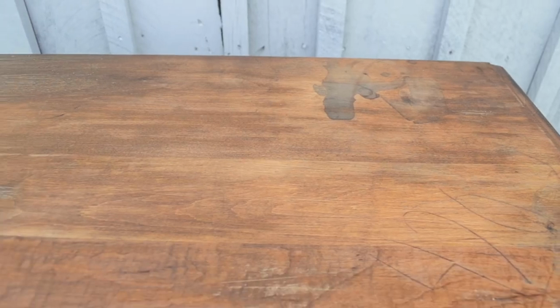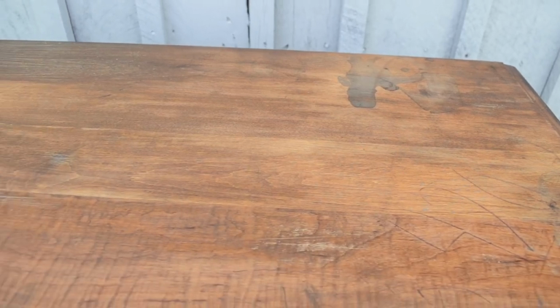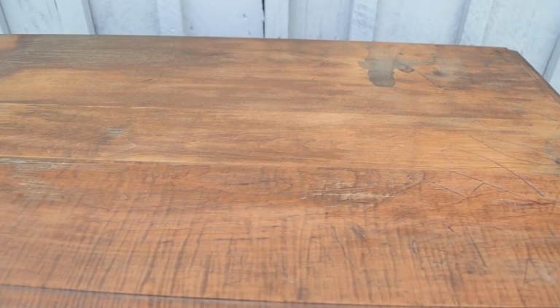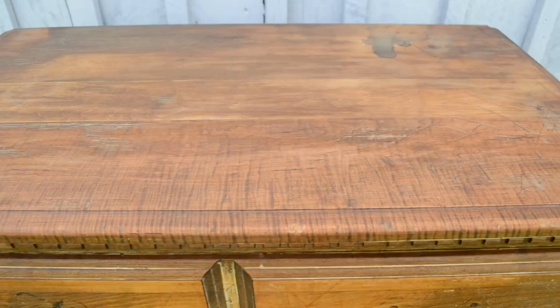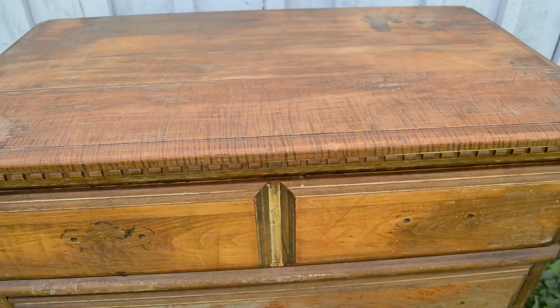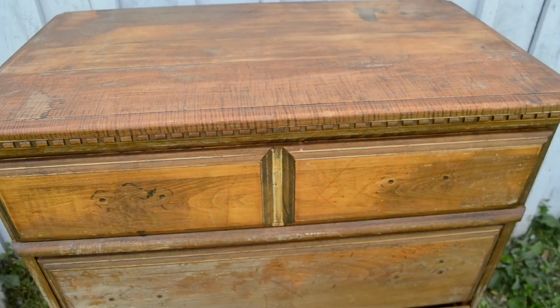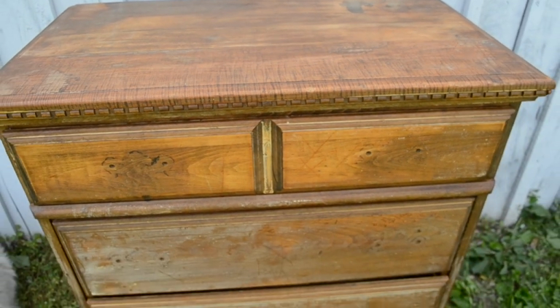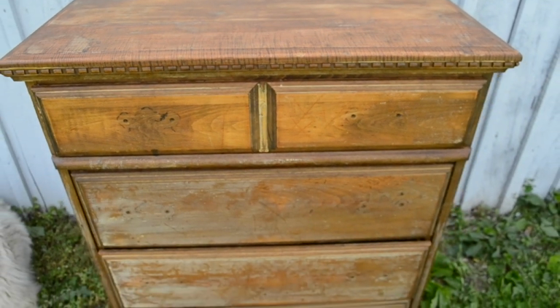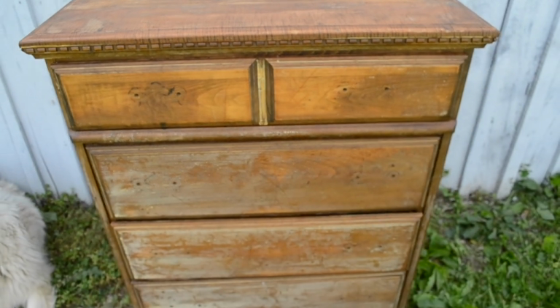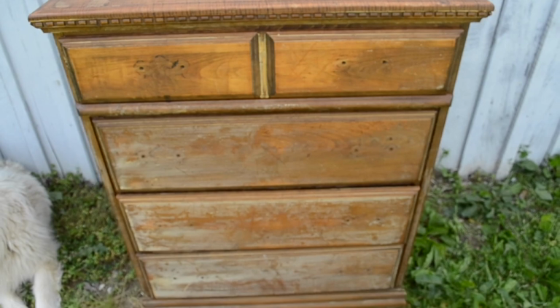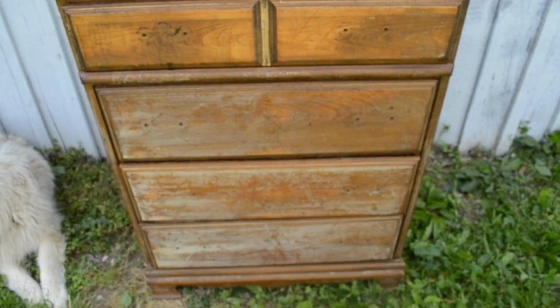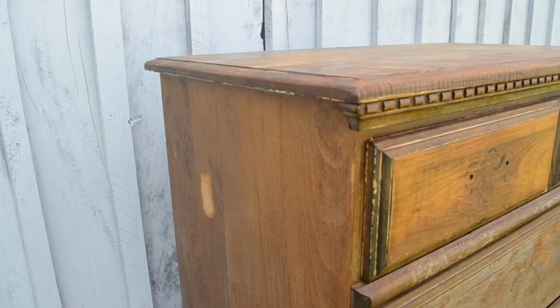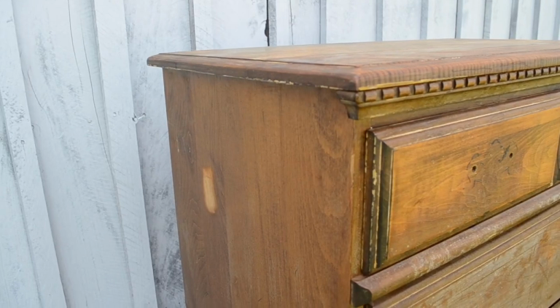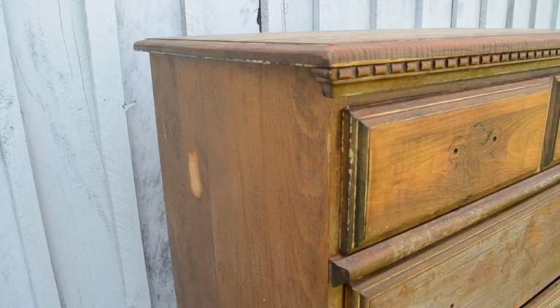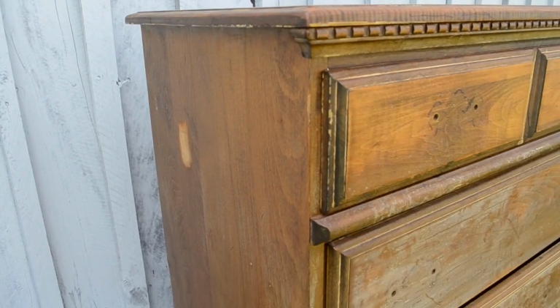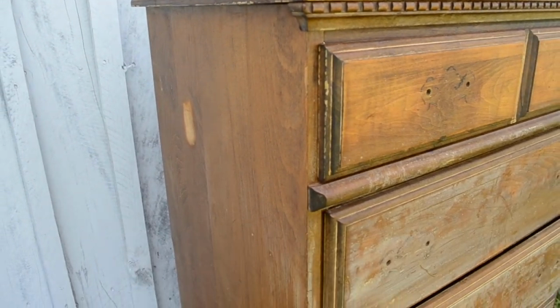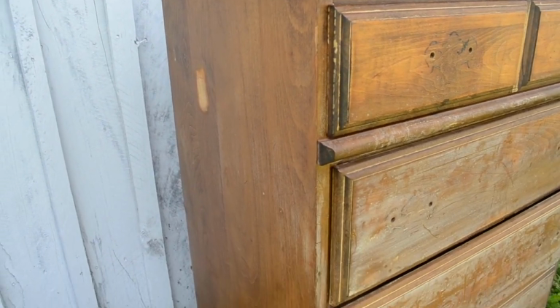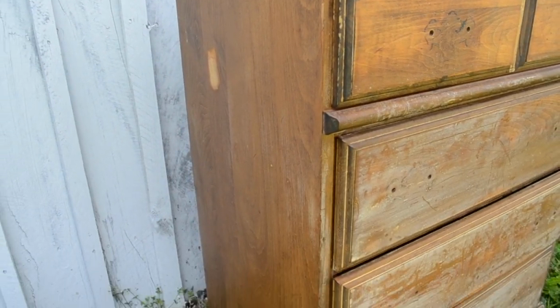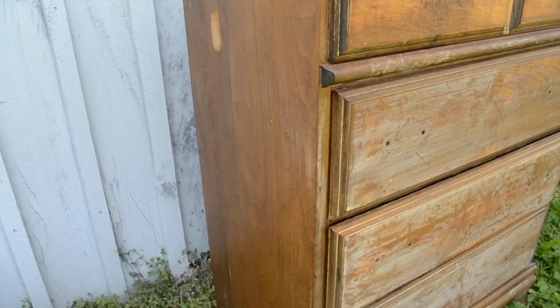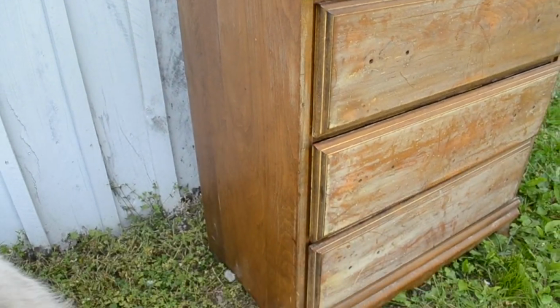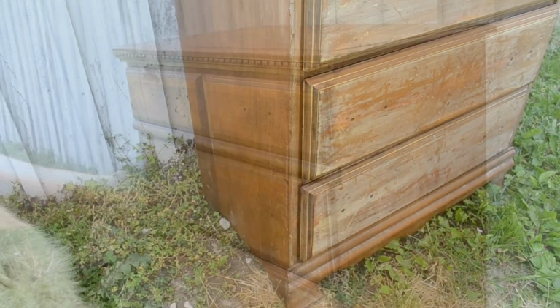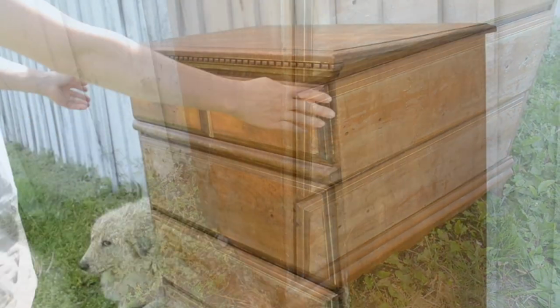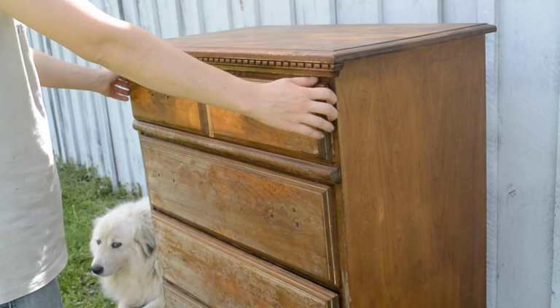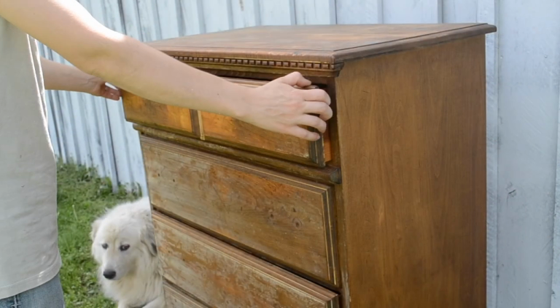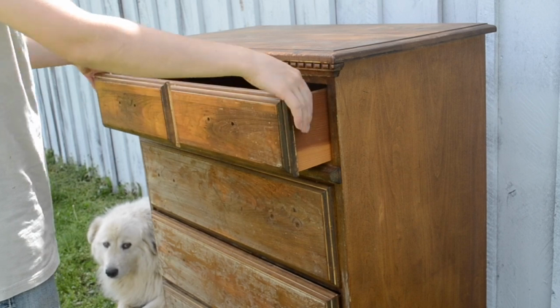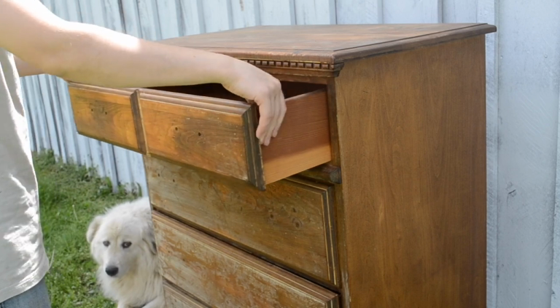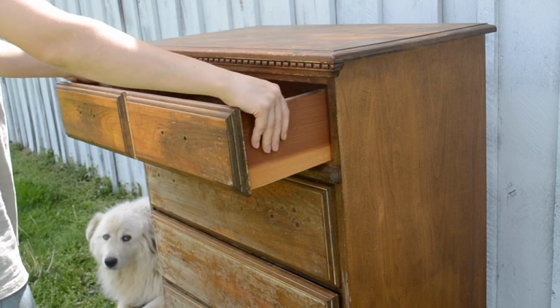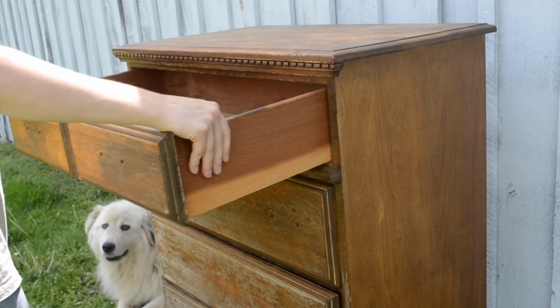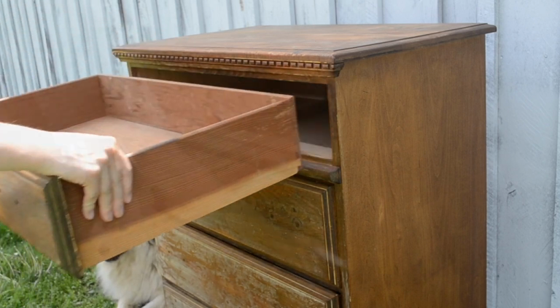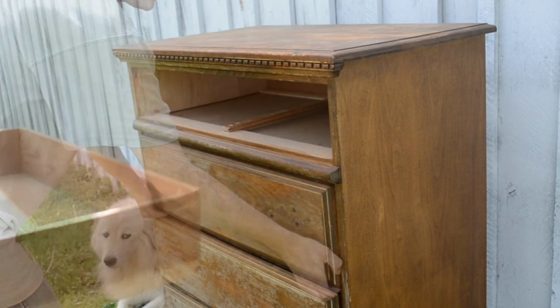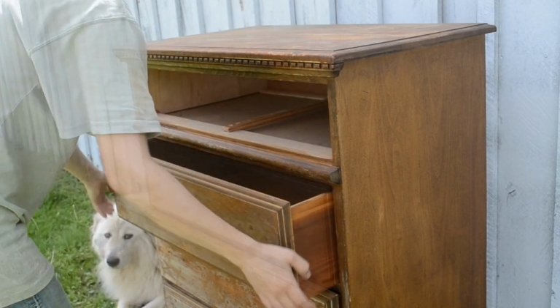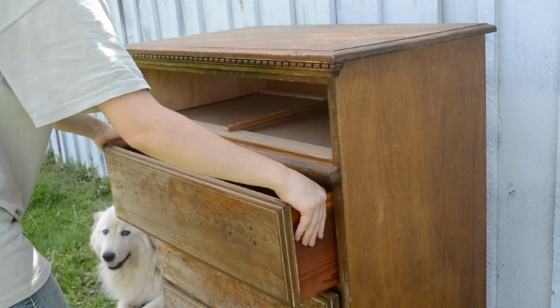It is missing all of the drawer handles and has some watermarks and some really deep scratches on the dresser top and some of the drawer fronts. It also has this really nasty grimy film all over the dresser. I'm not sure what that is.